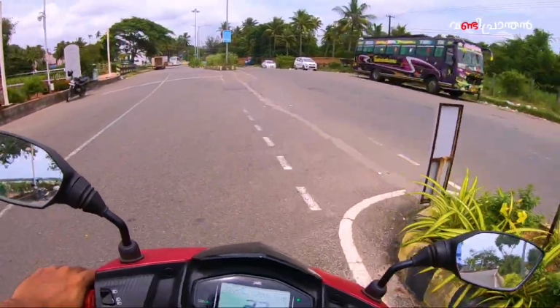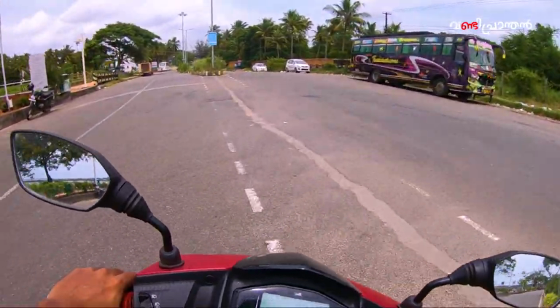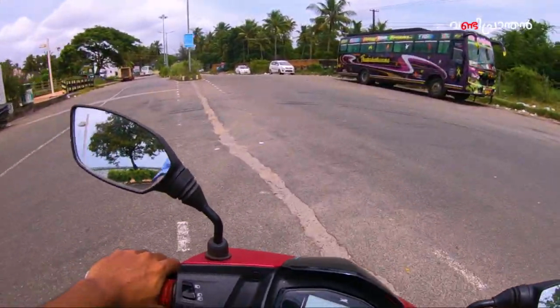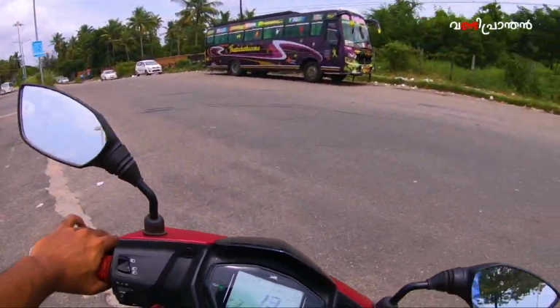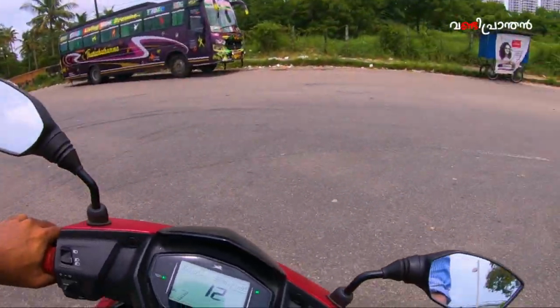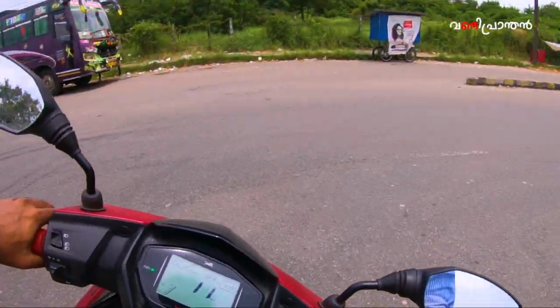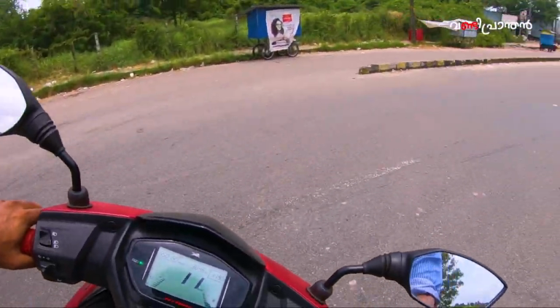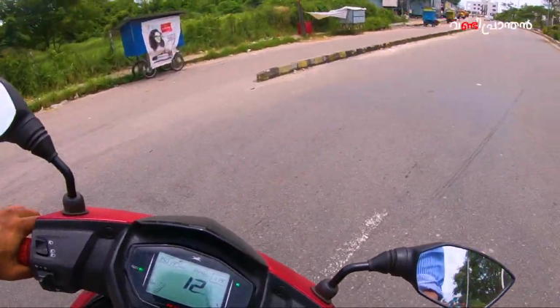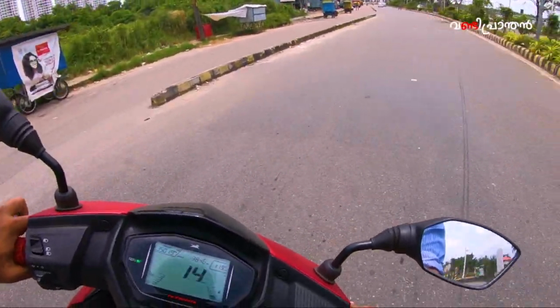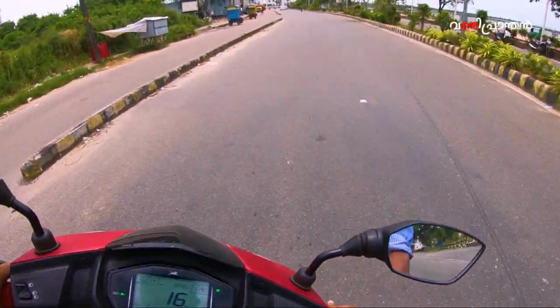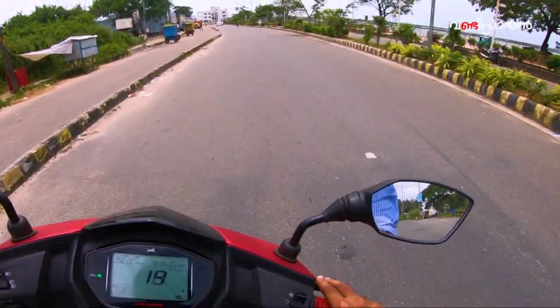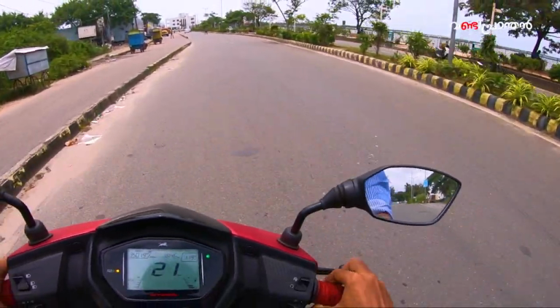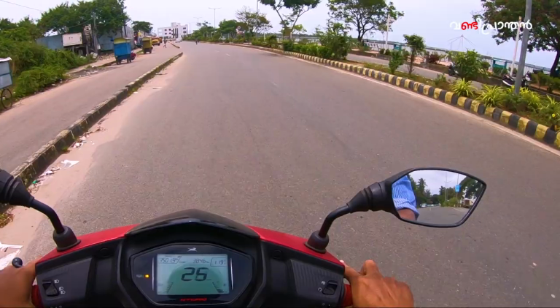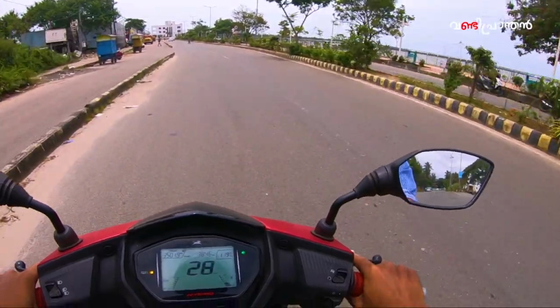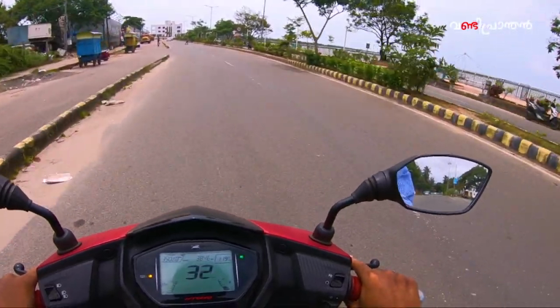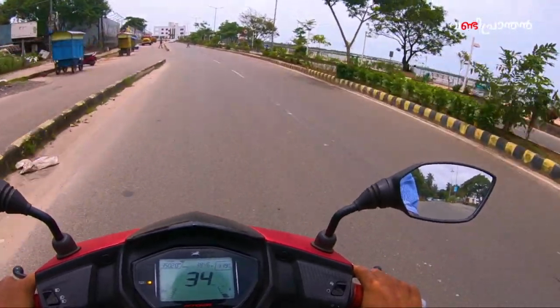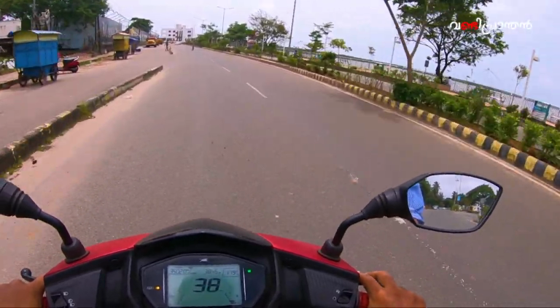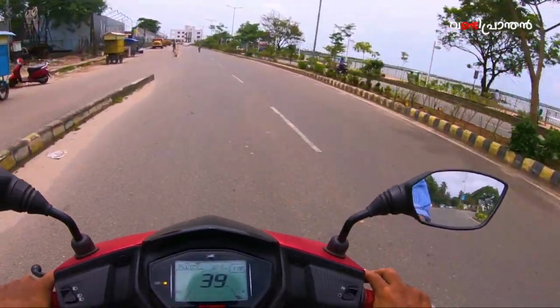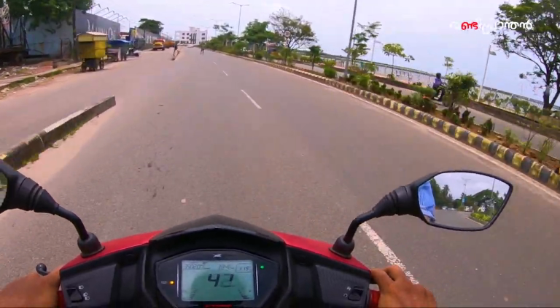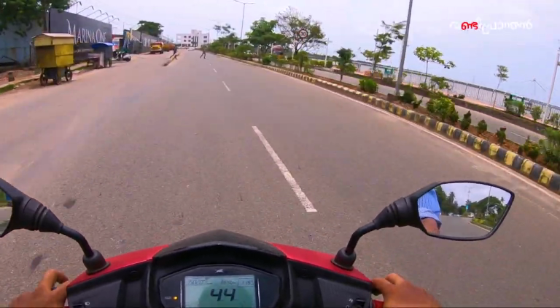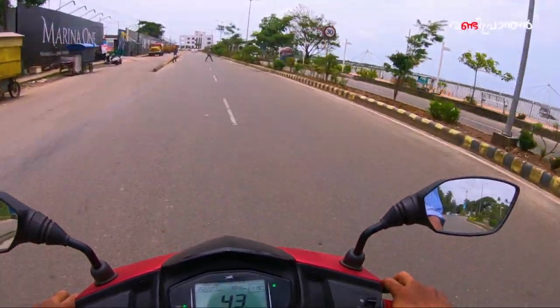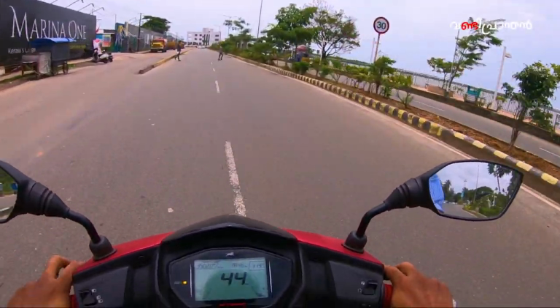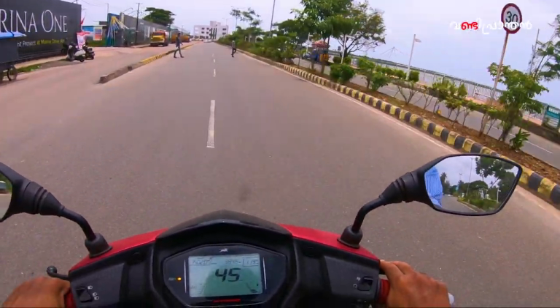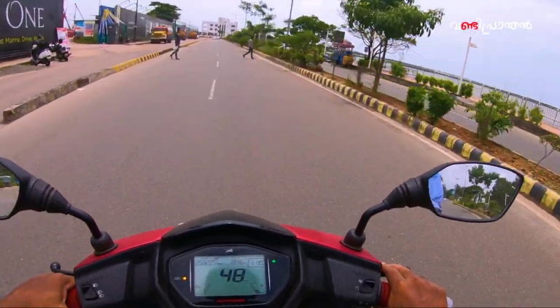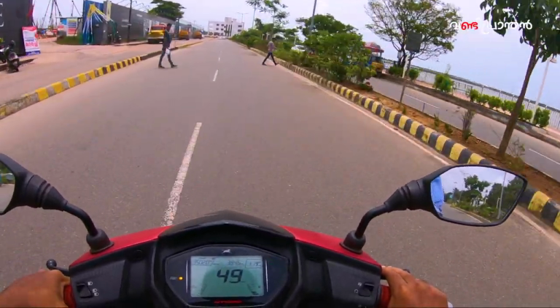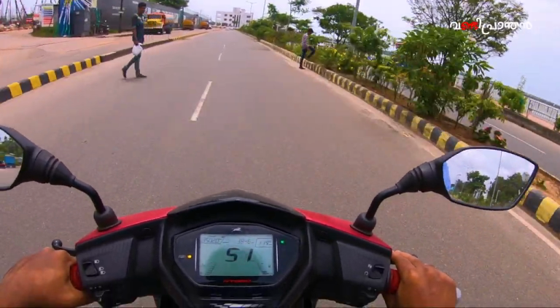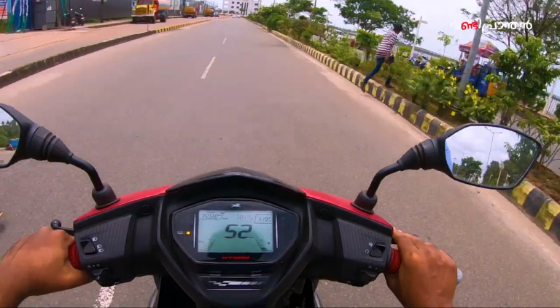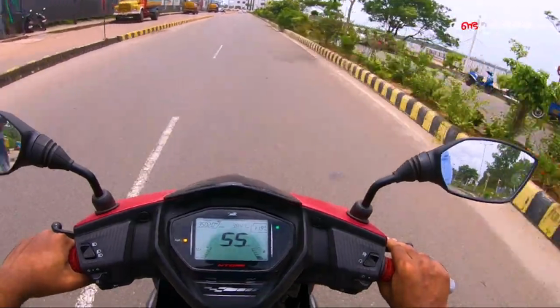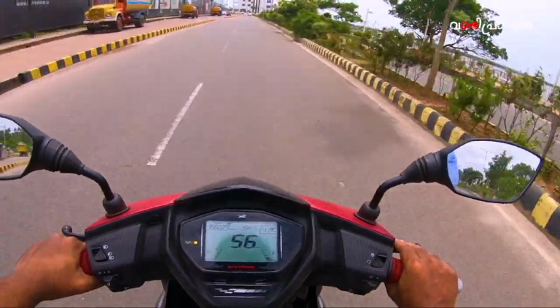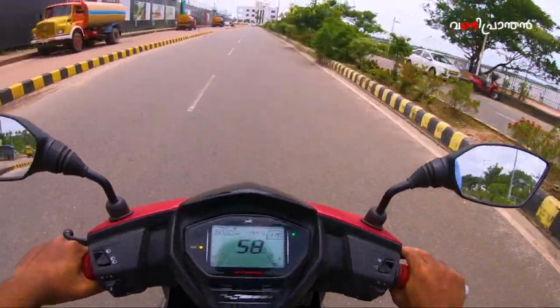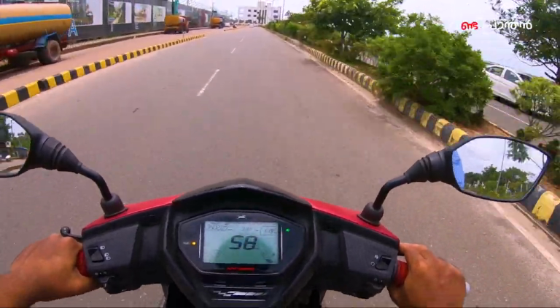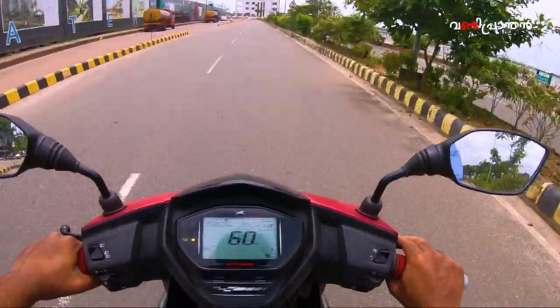I feel the stability of the scooter. I also feel the leg space is comfortable. I do need to hold on a little bit while riding.